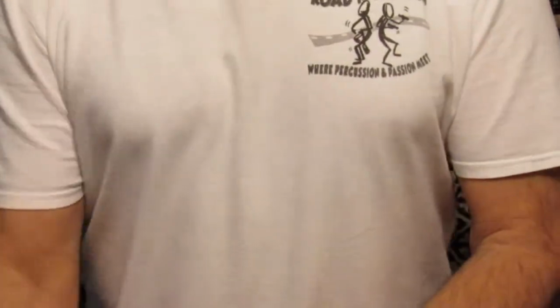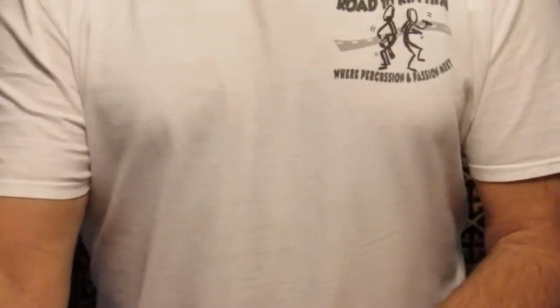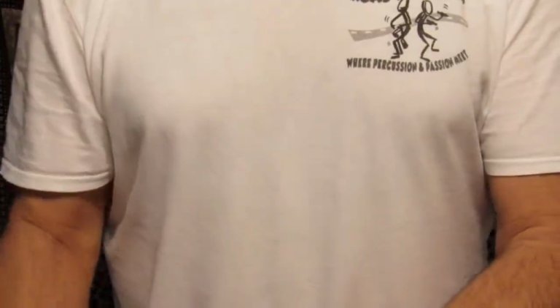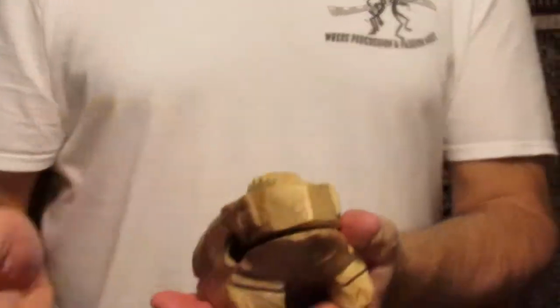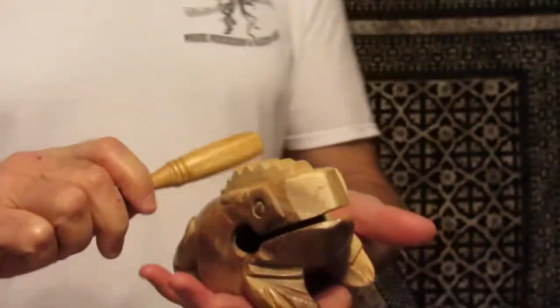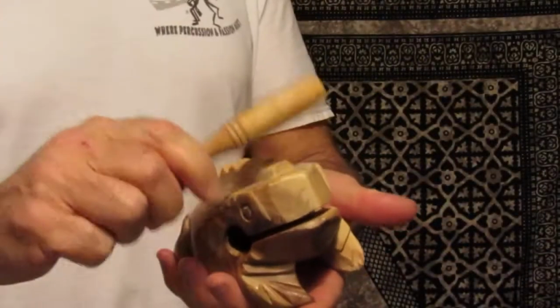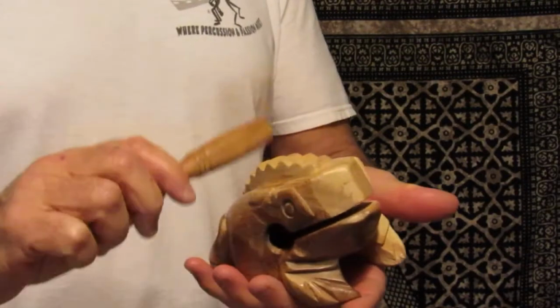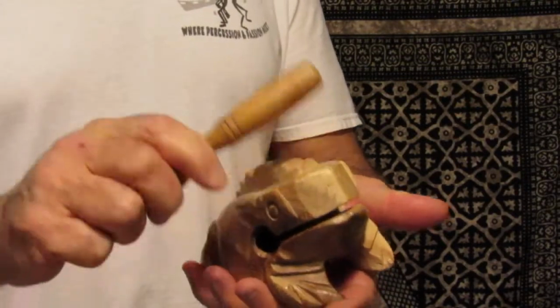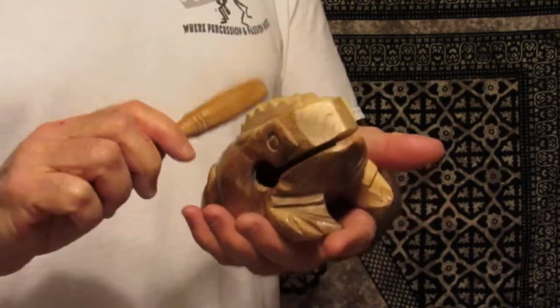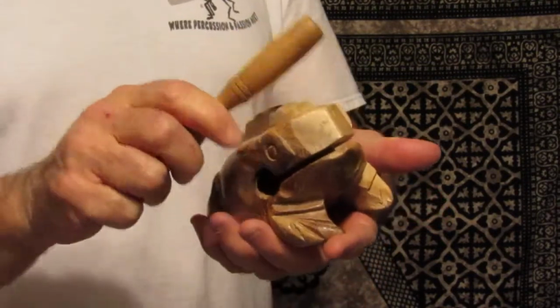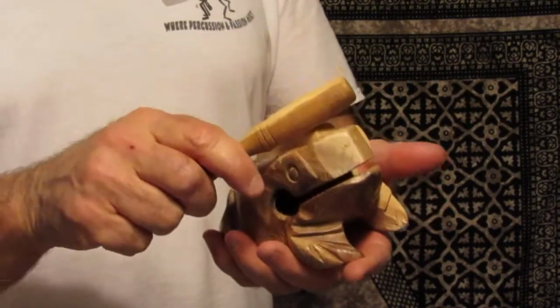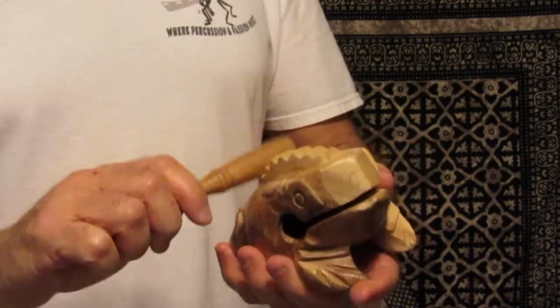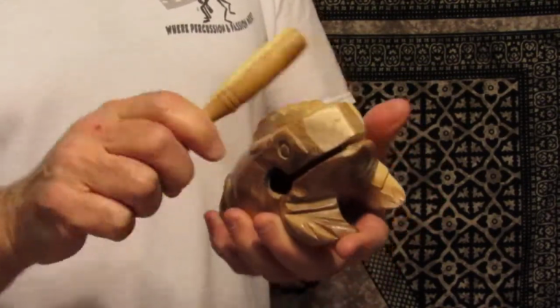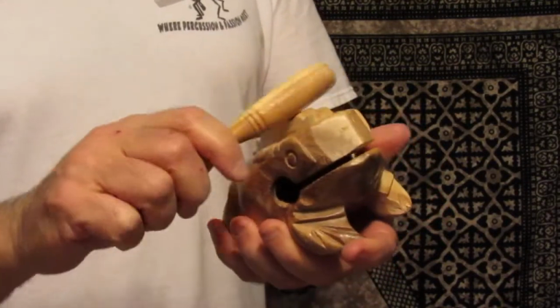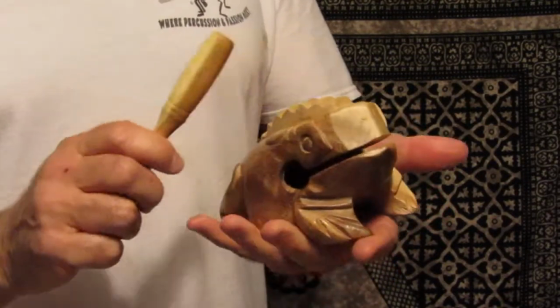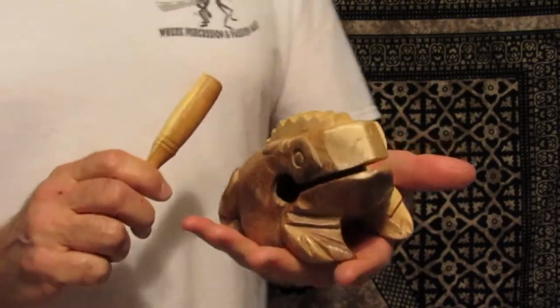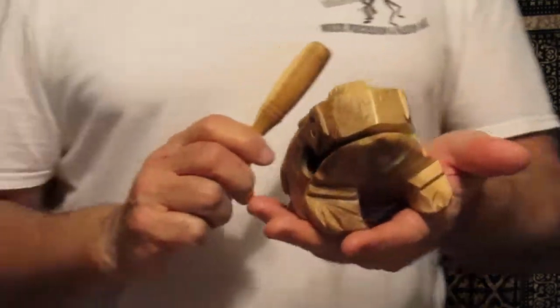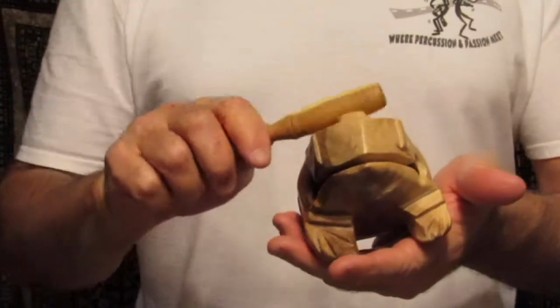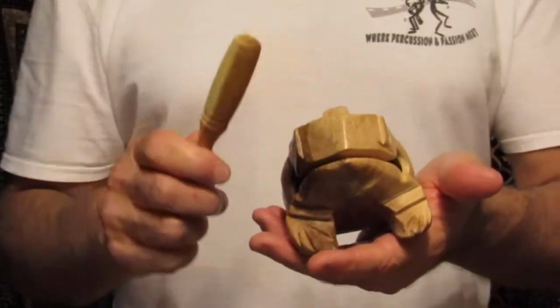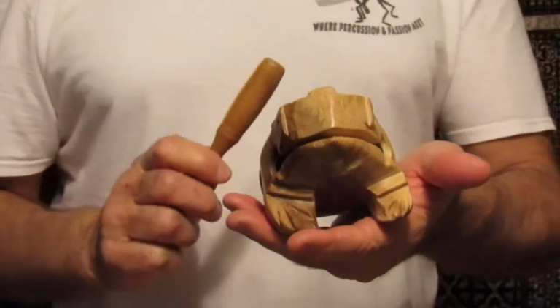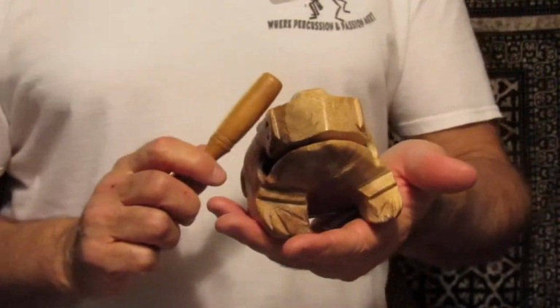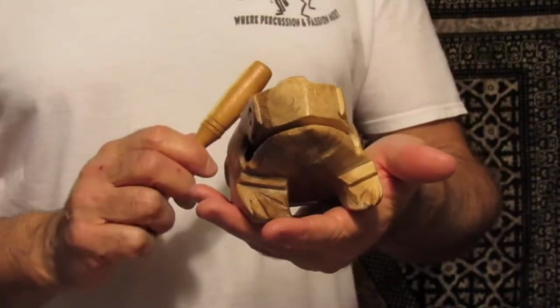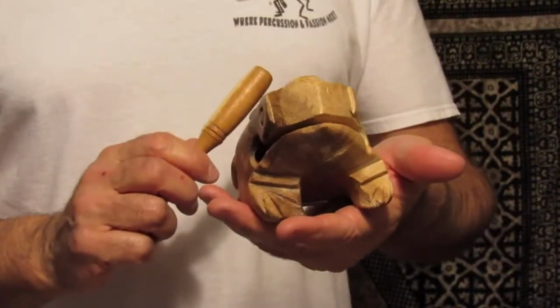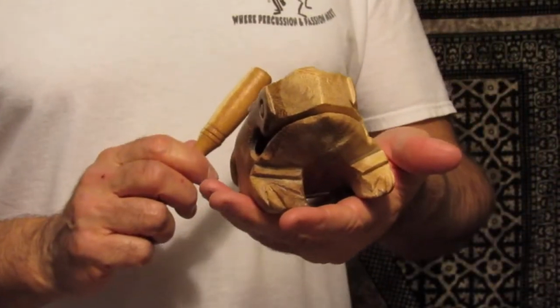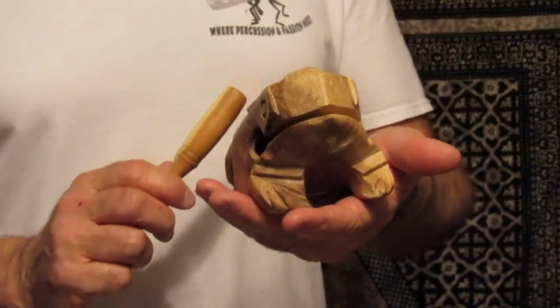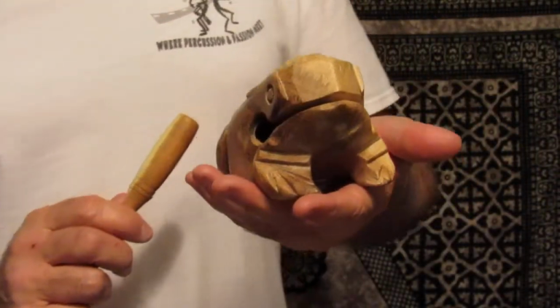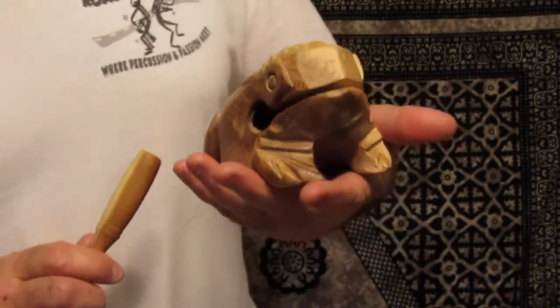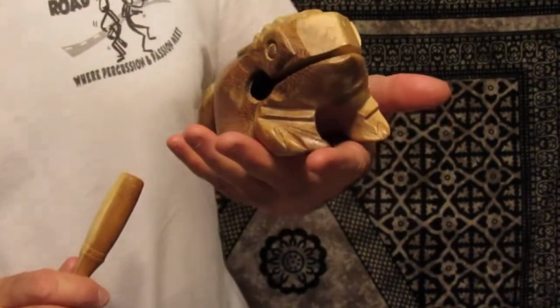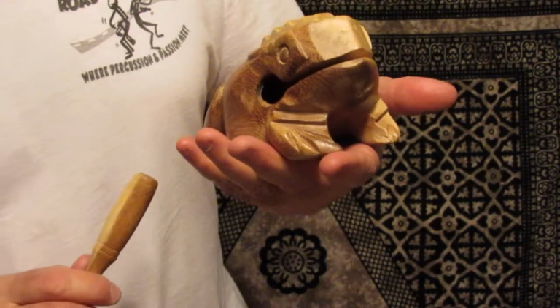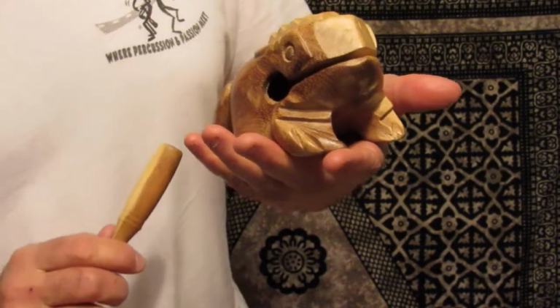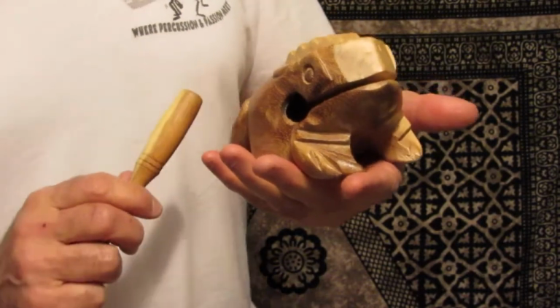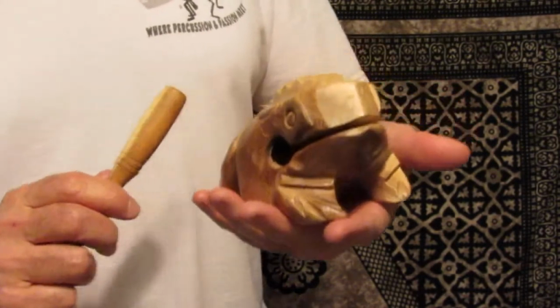This is a five inch frog. It measures about five and a quarter inches long by three and a quarter inches wide by about three and a half inches tall.